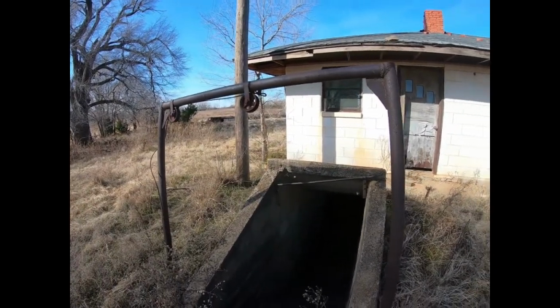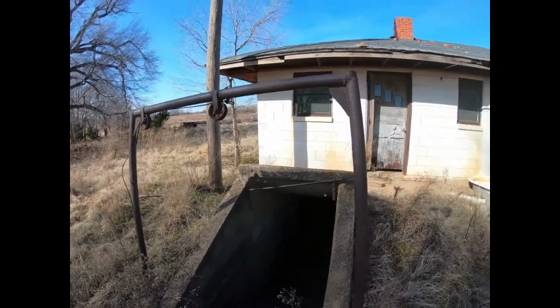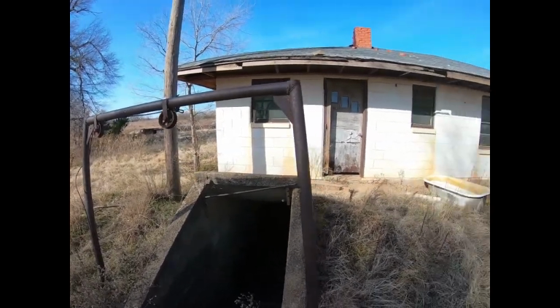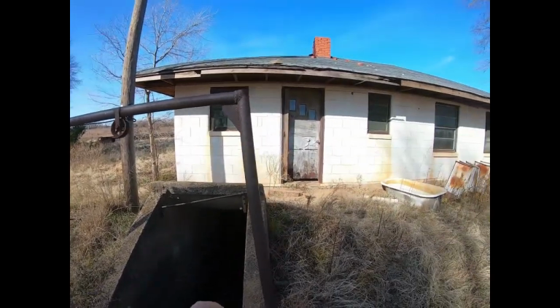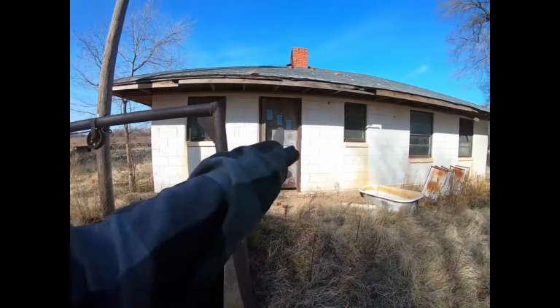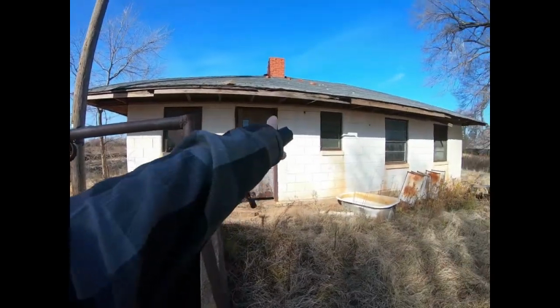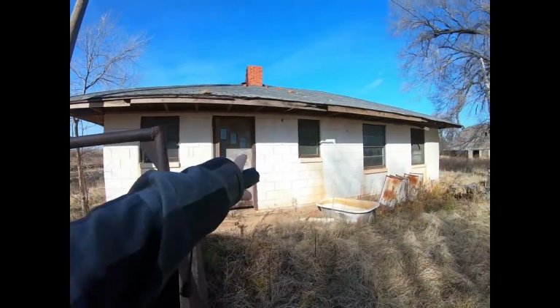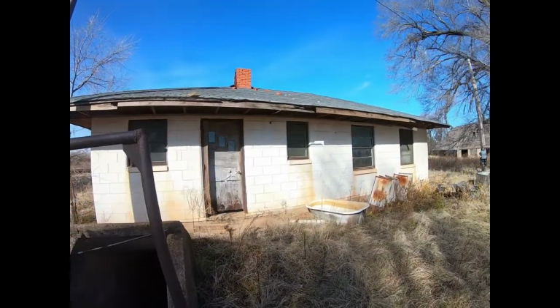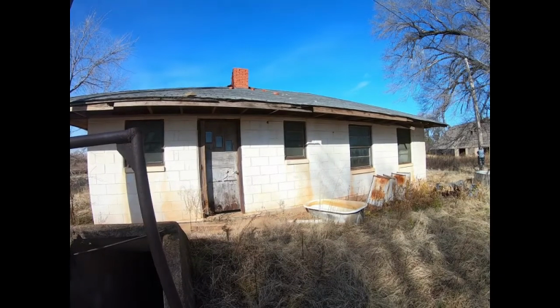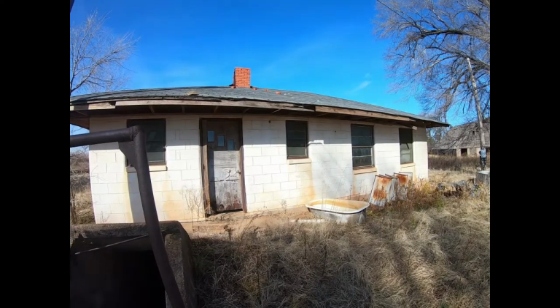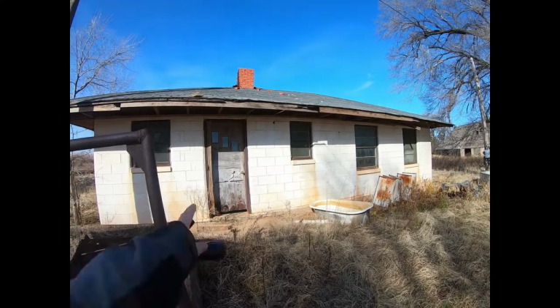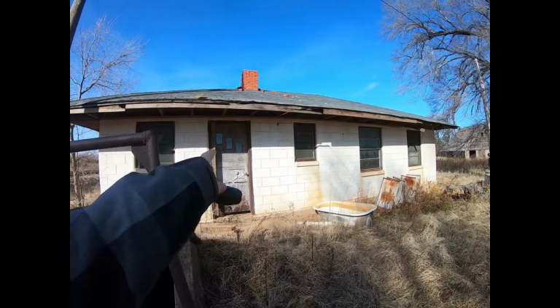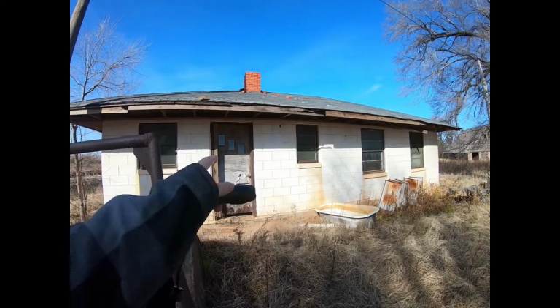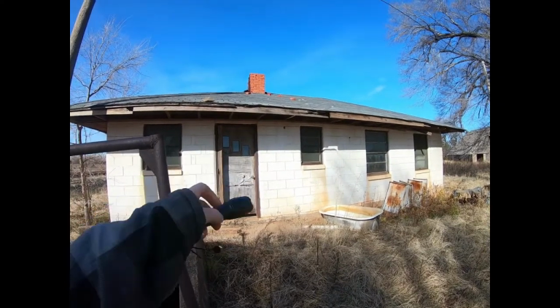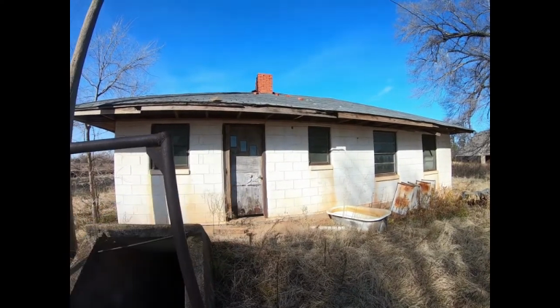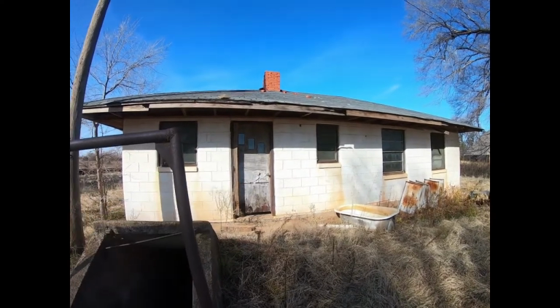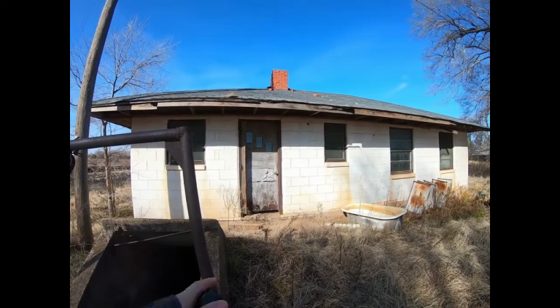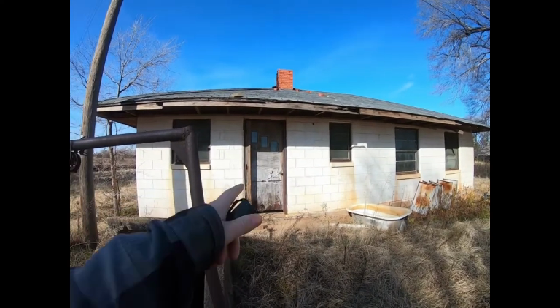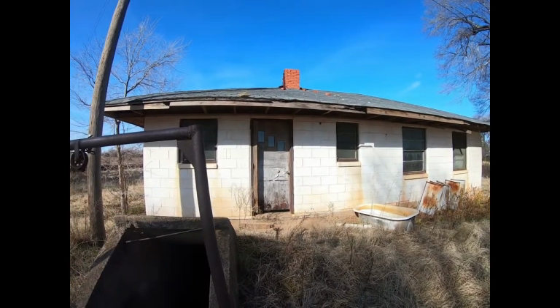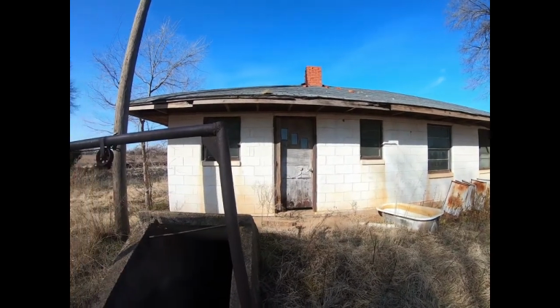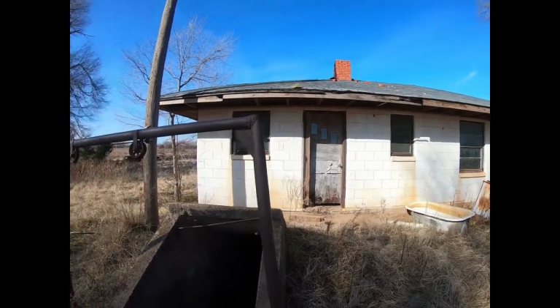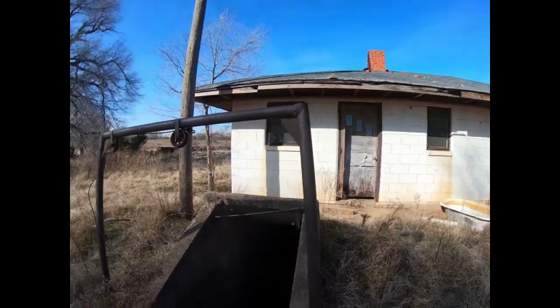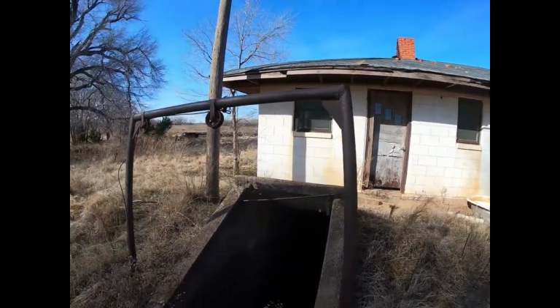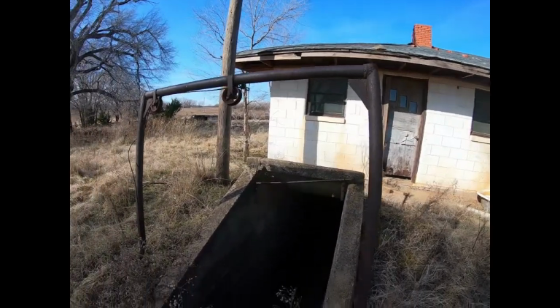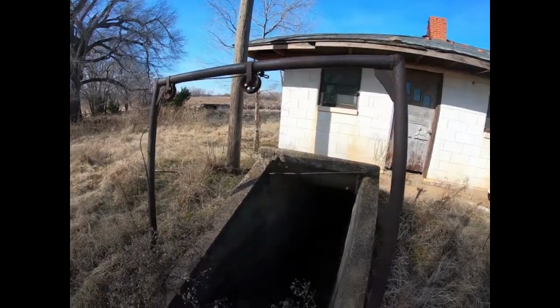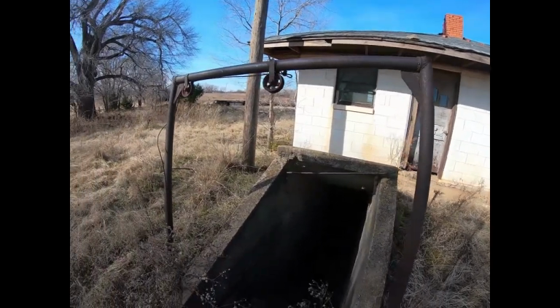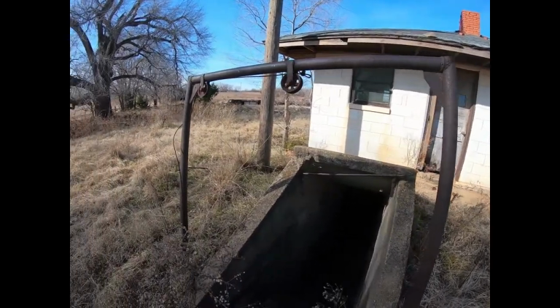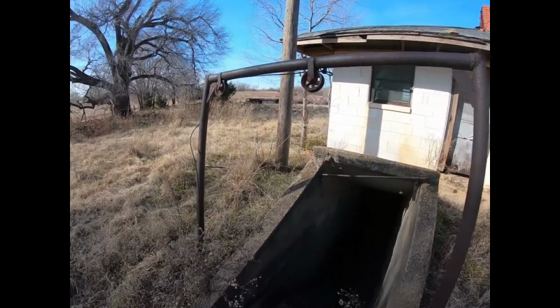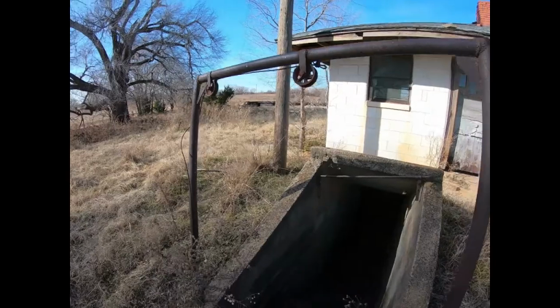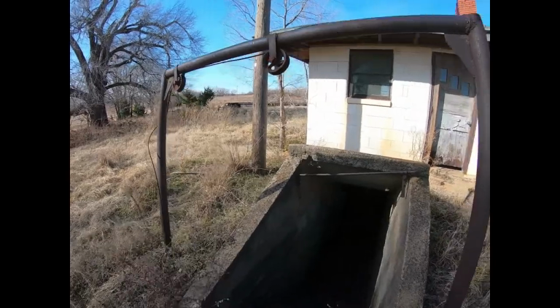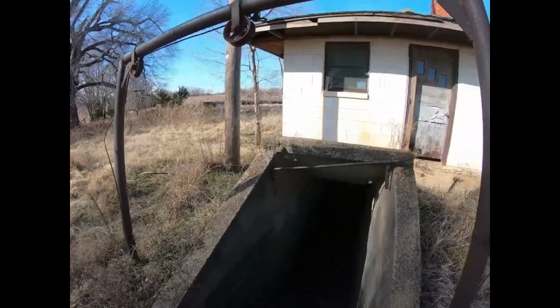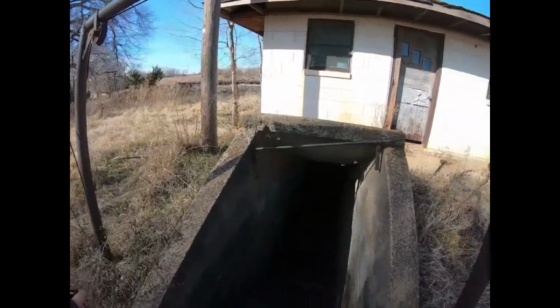This house here looks like it was maybe 1970 or 1980. This cellar looks older than that.